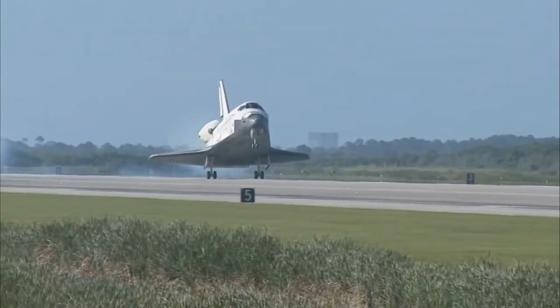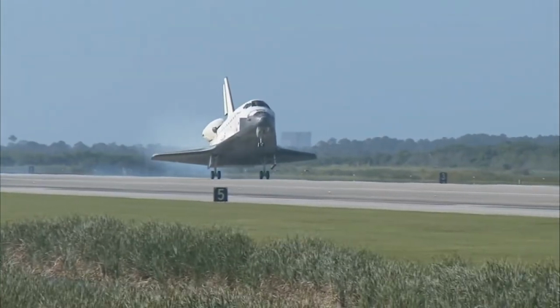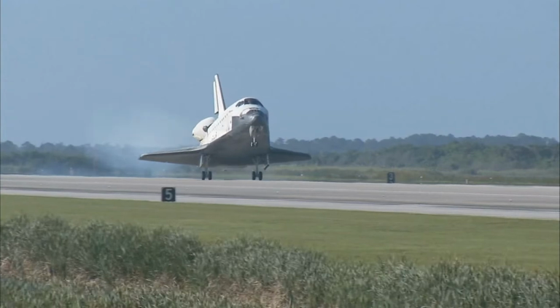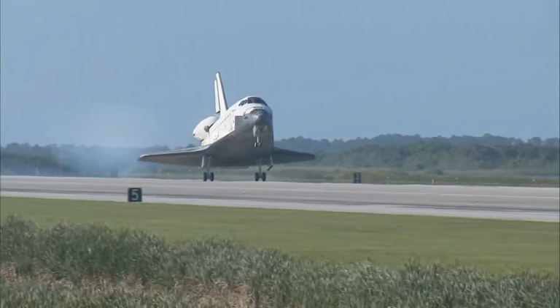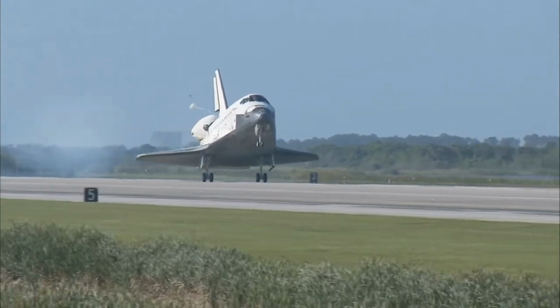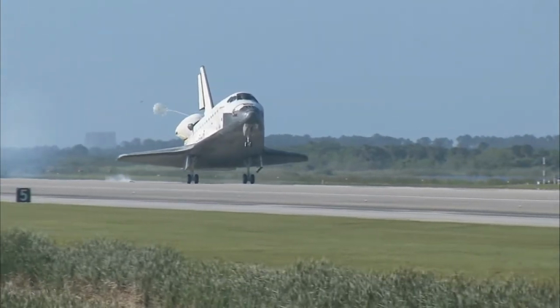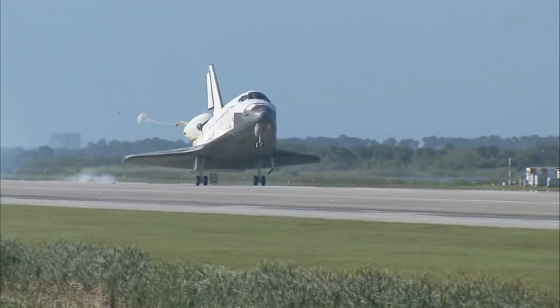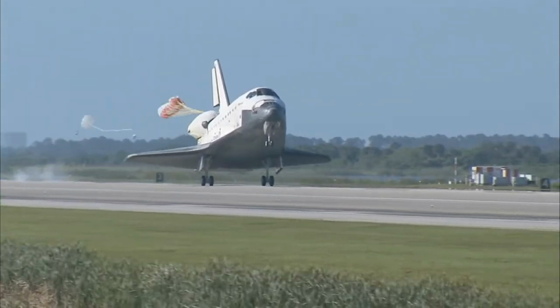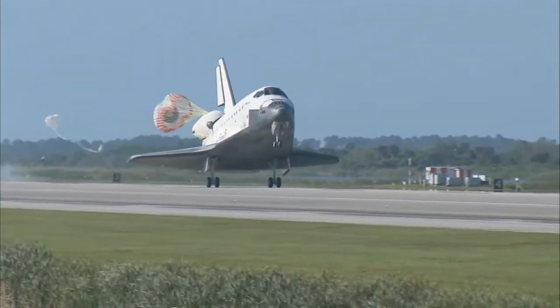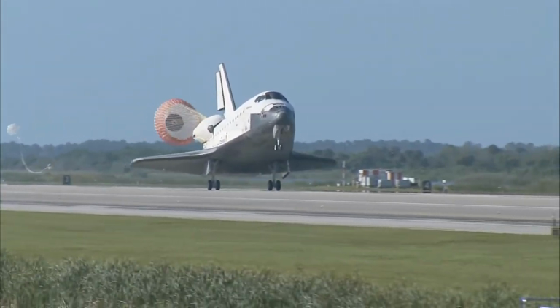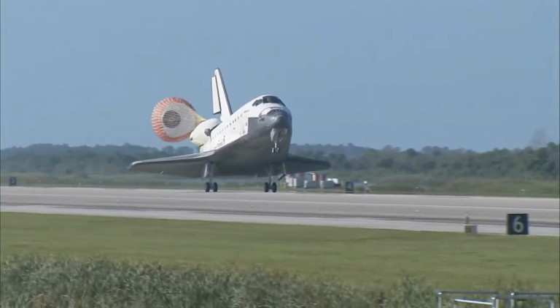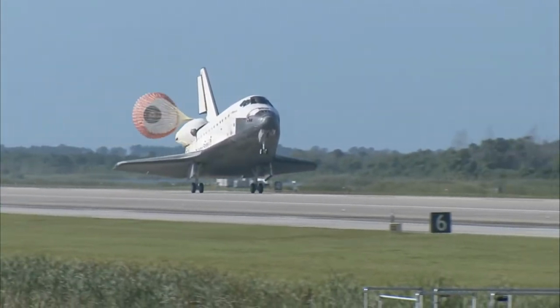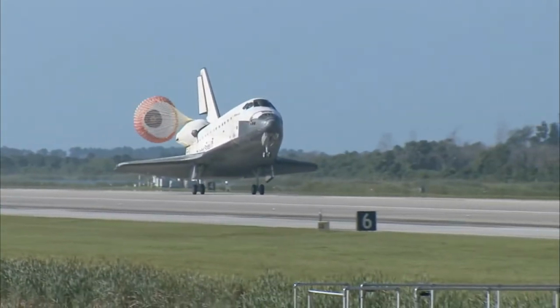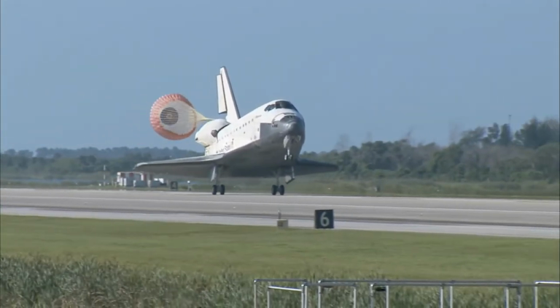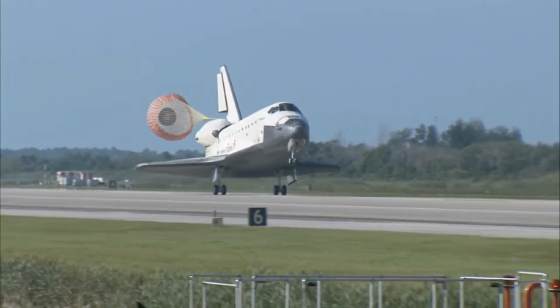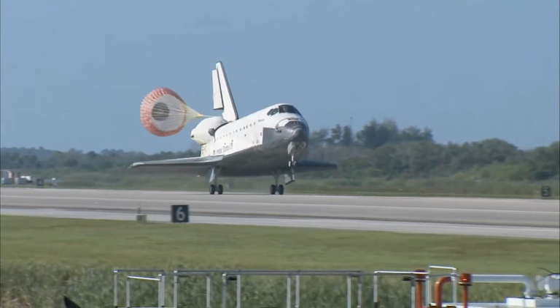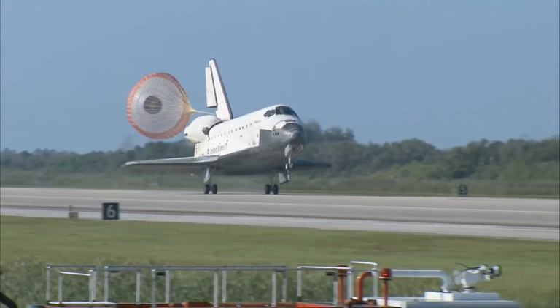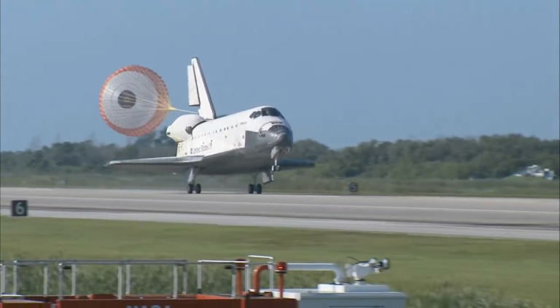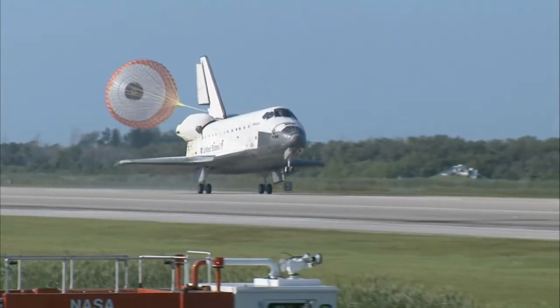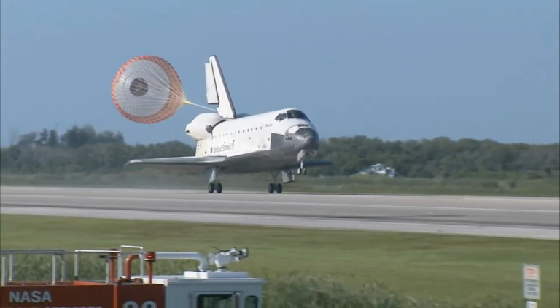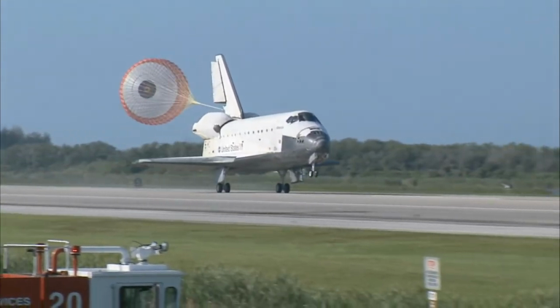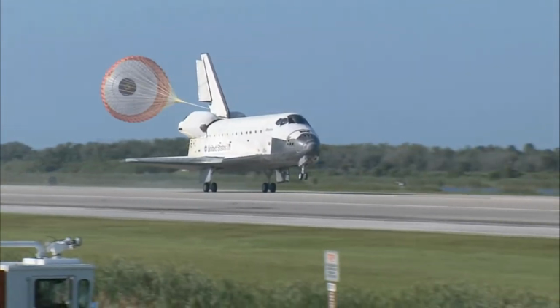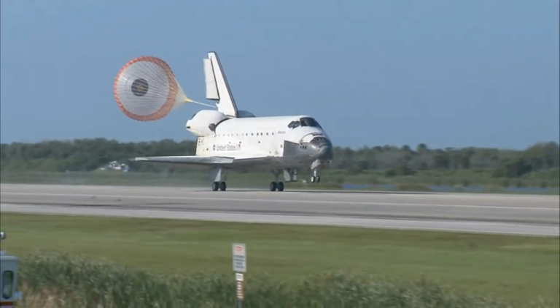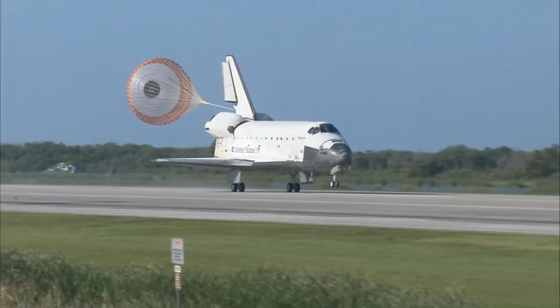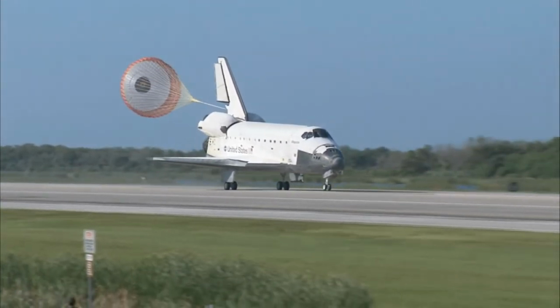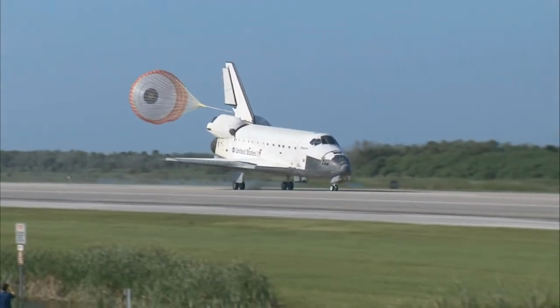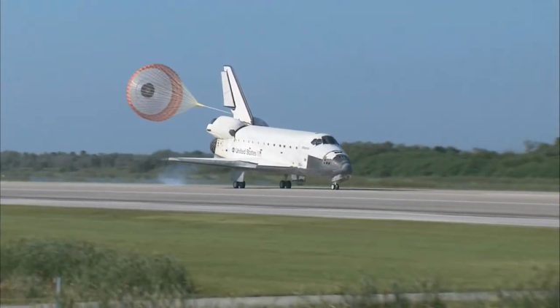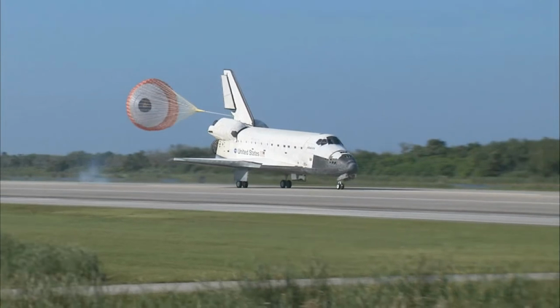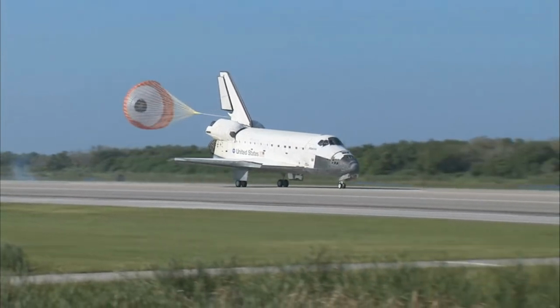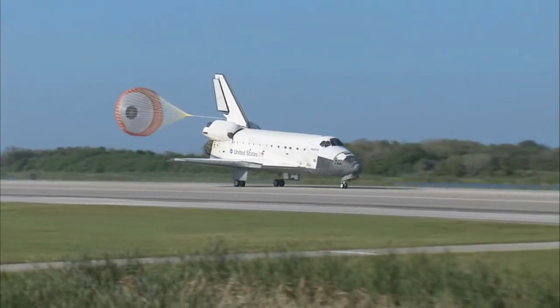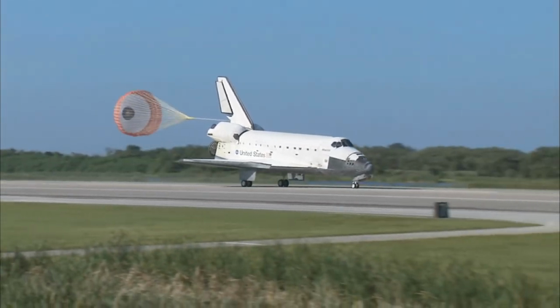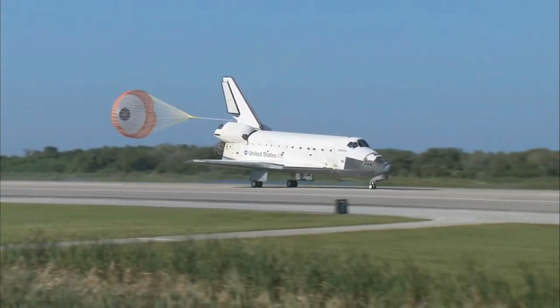Main gear touchdown. Atlantis' nose being now rotated down toward the runway. The chute being deployed. And nose gear touchdown.